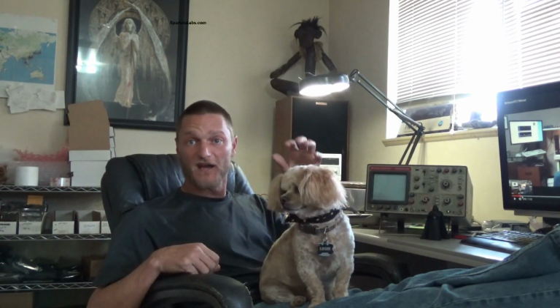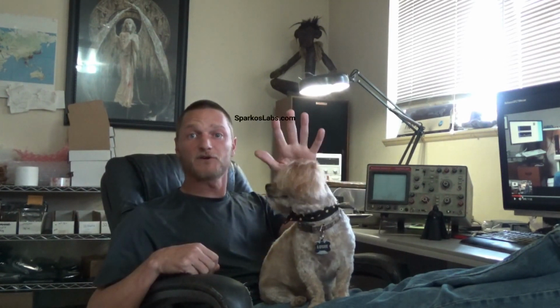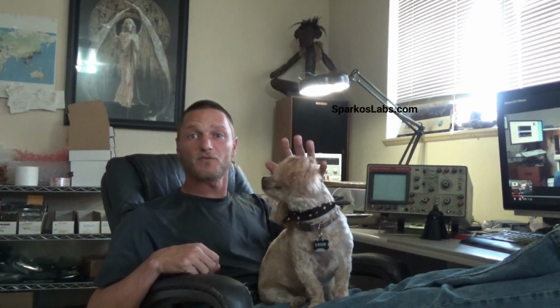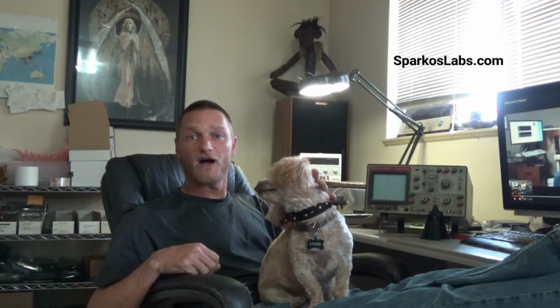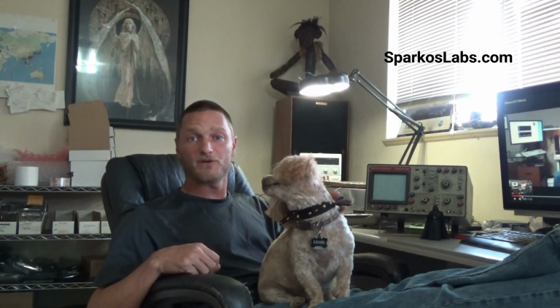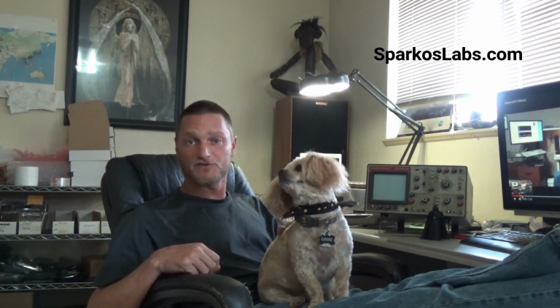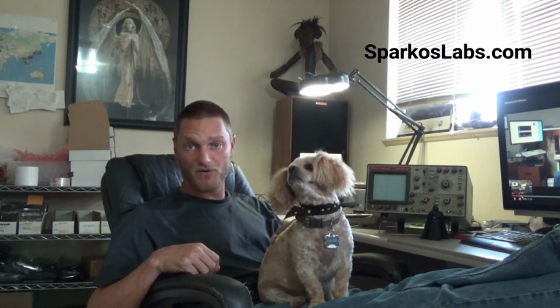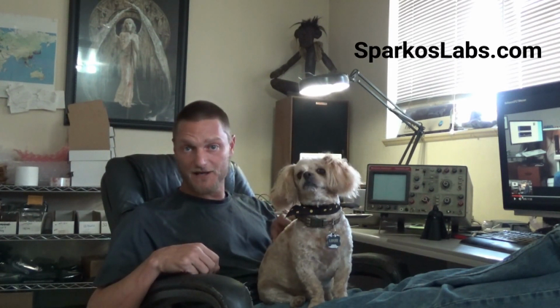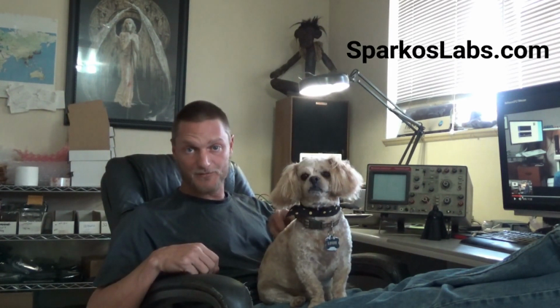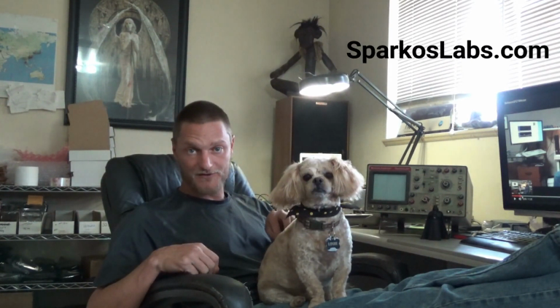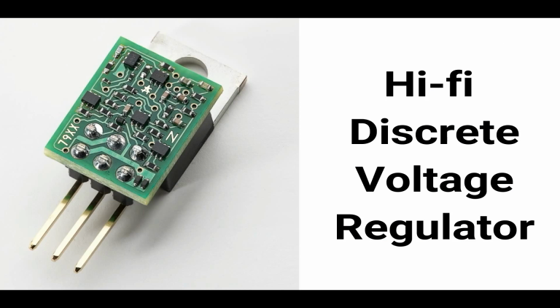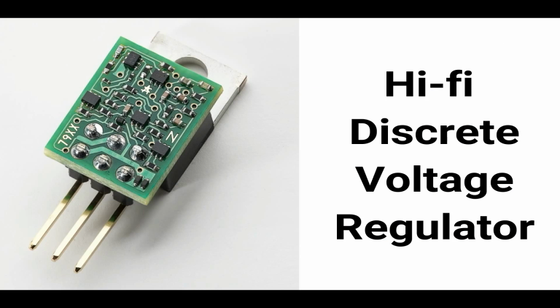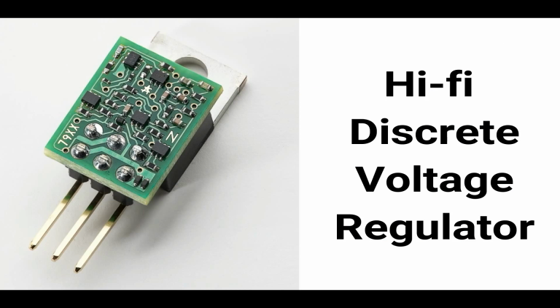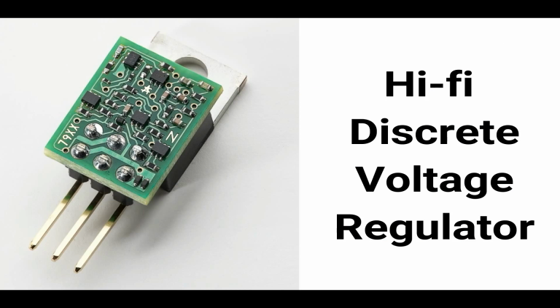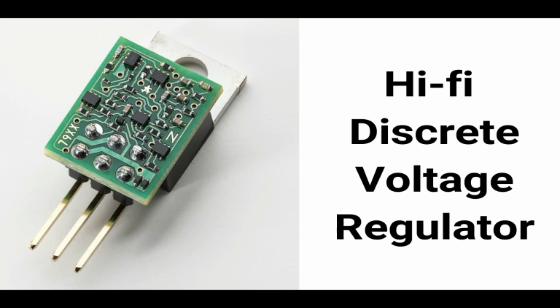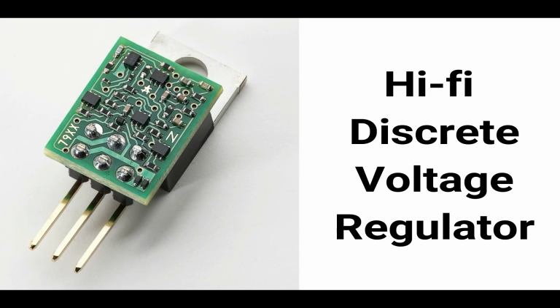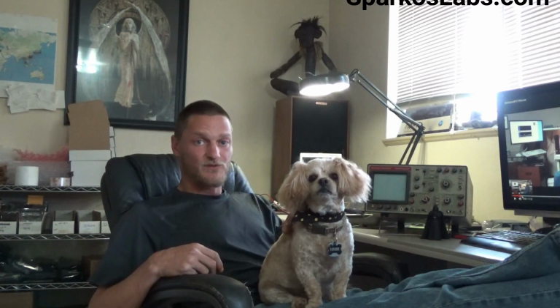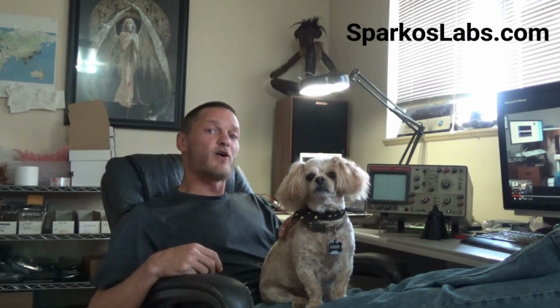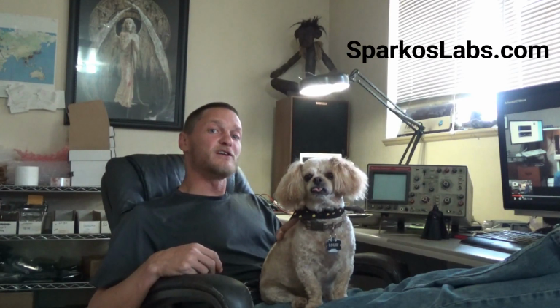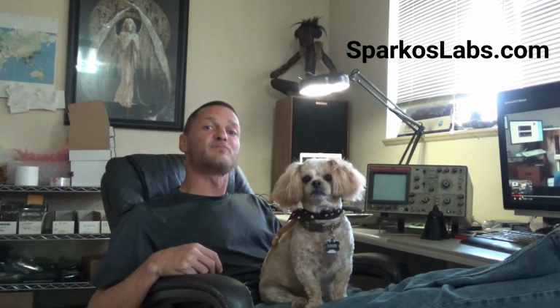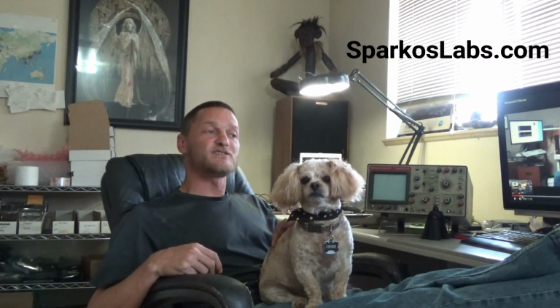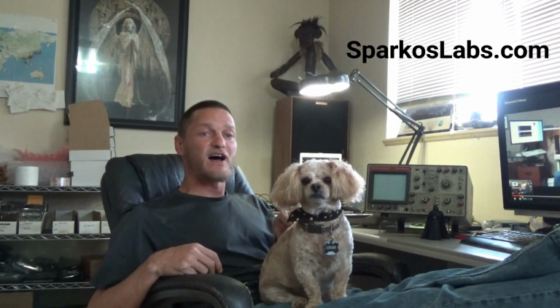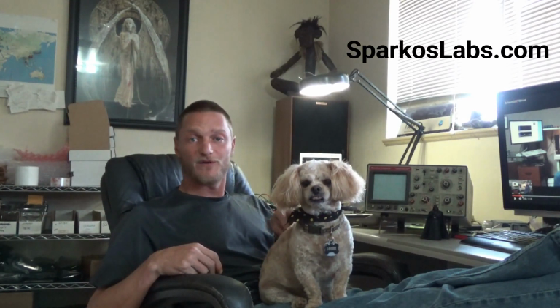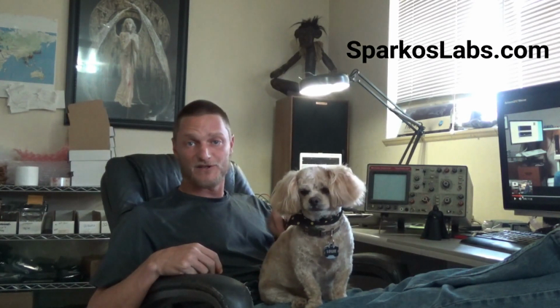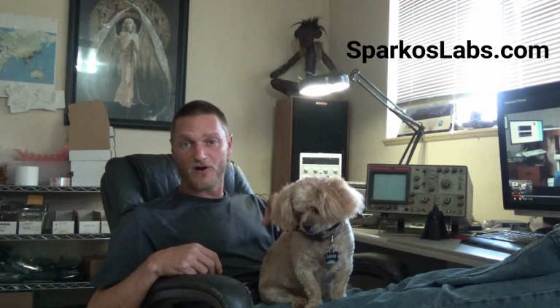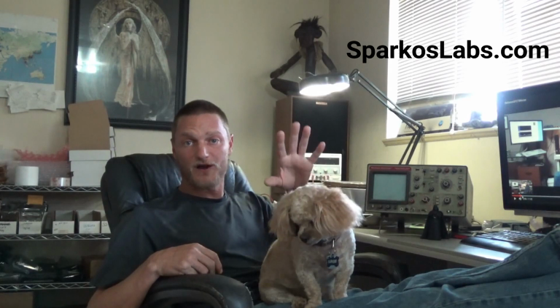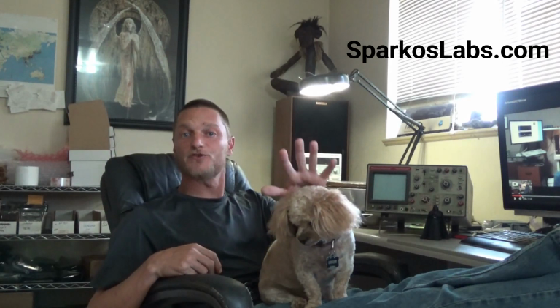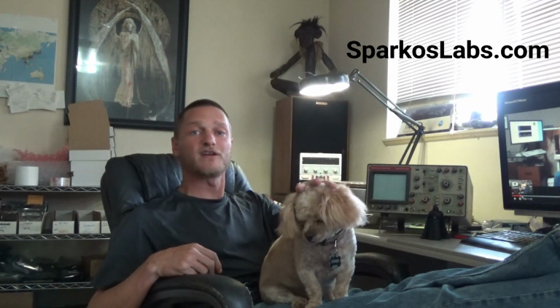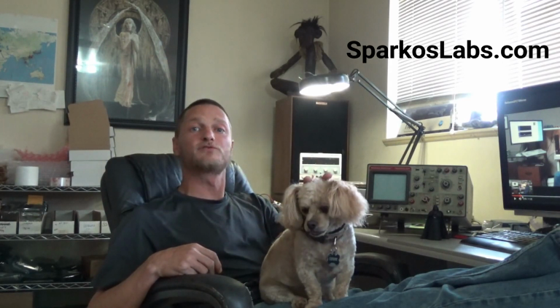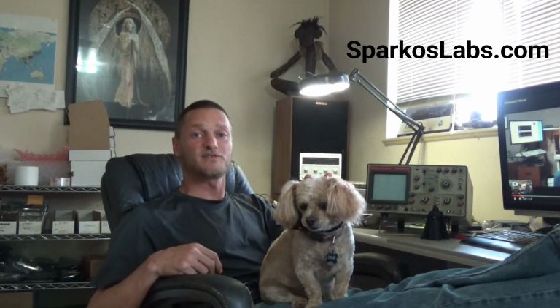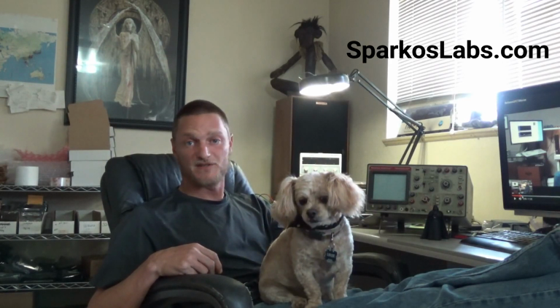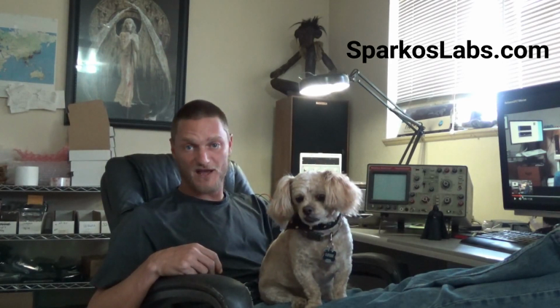Today we're going to show the world how we build our discrete voltage regulator products. We use an automated pick and place assembly house located in Golden, Colorado that goes by the name of Tracer PCBA.